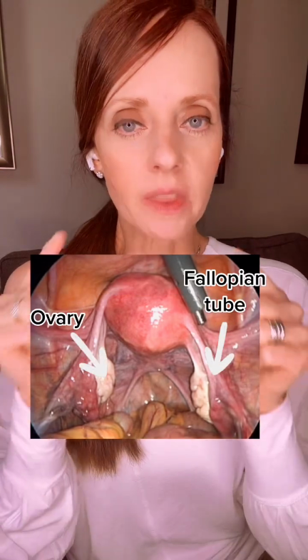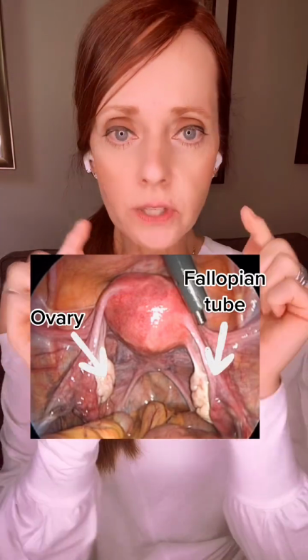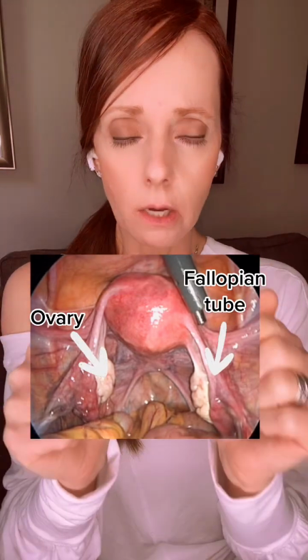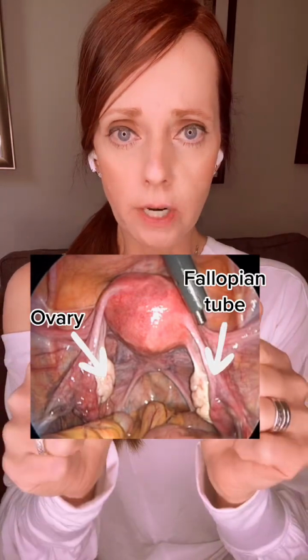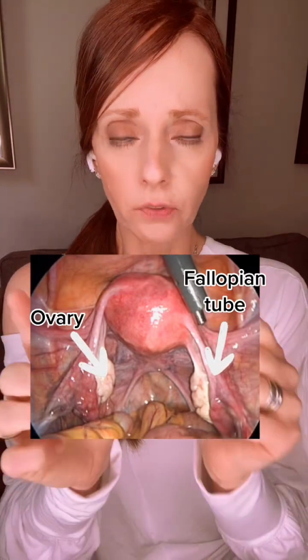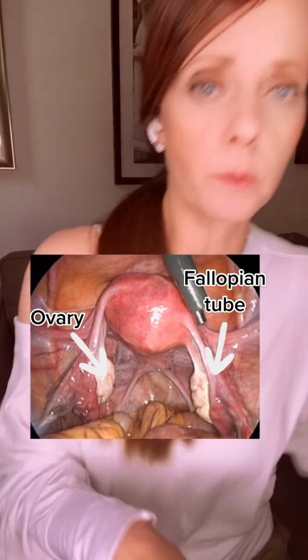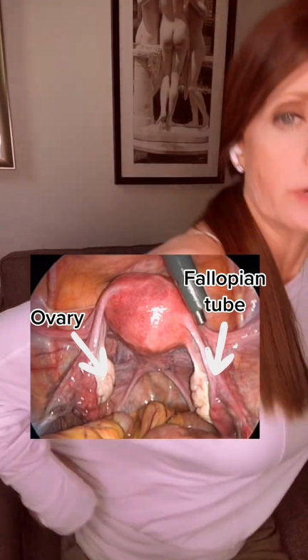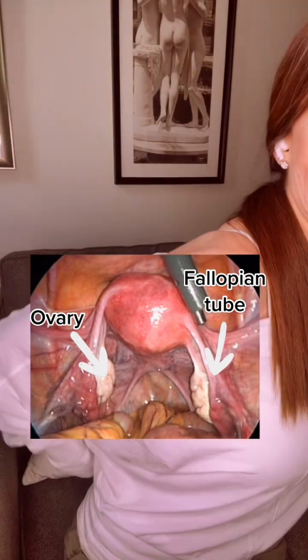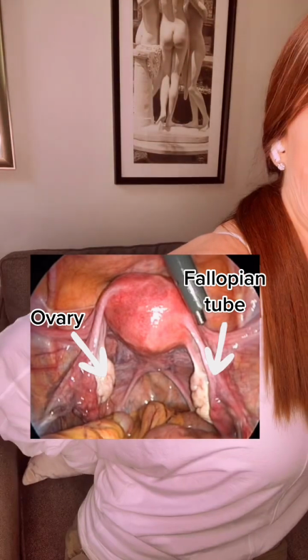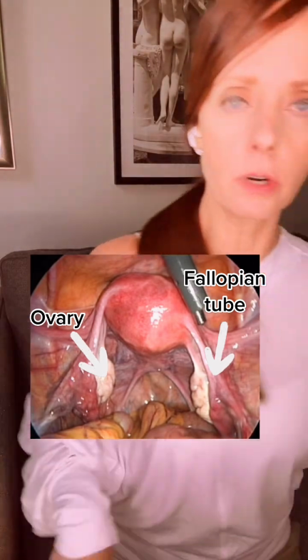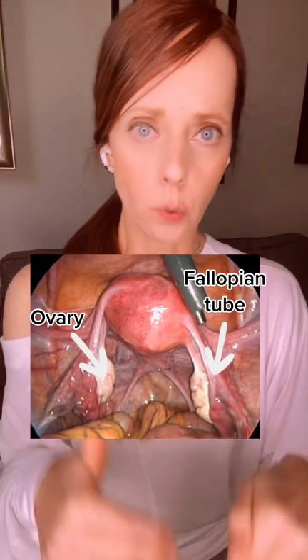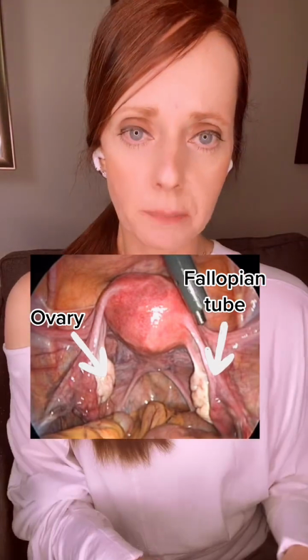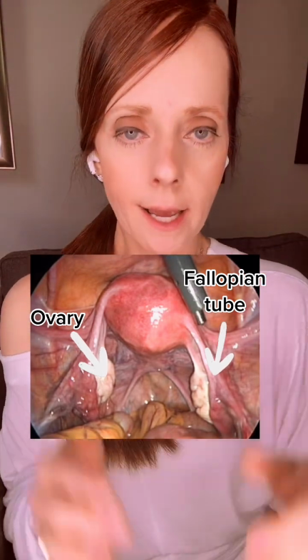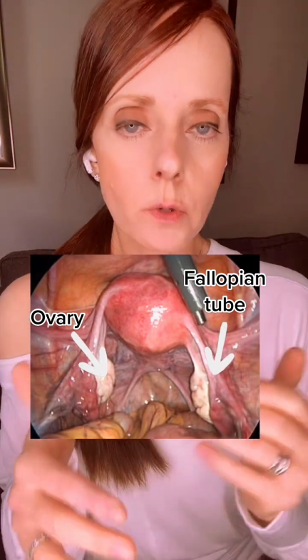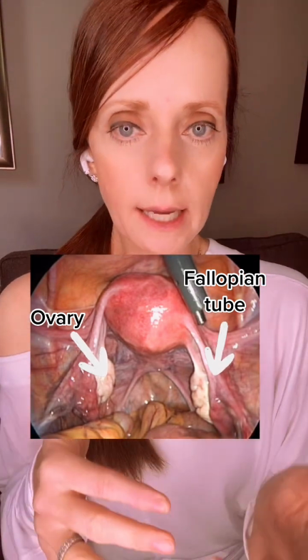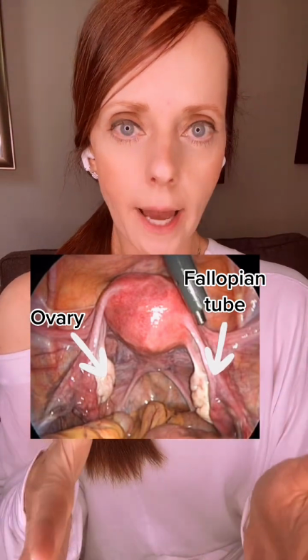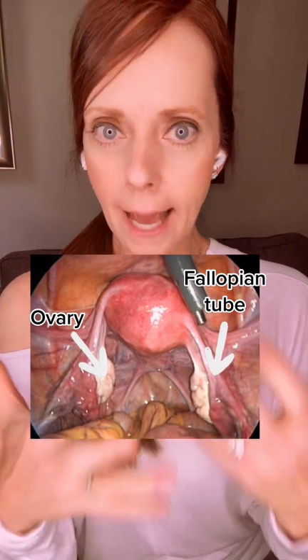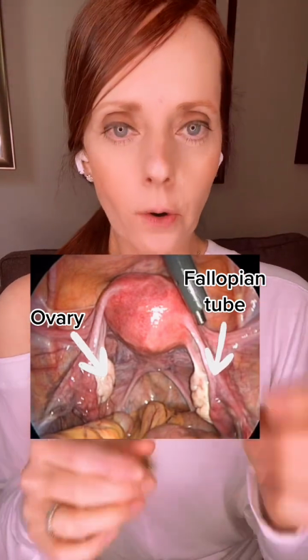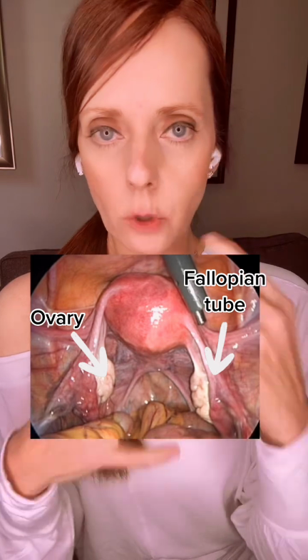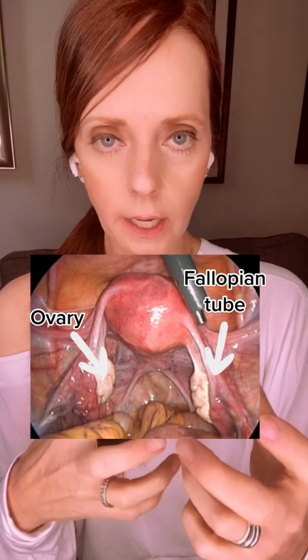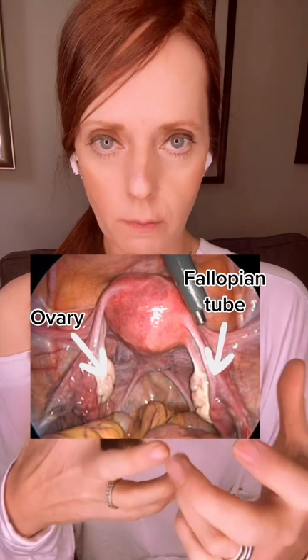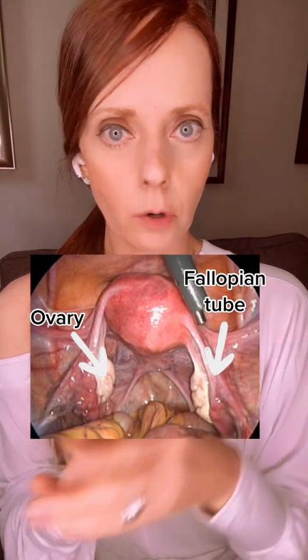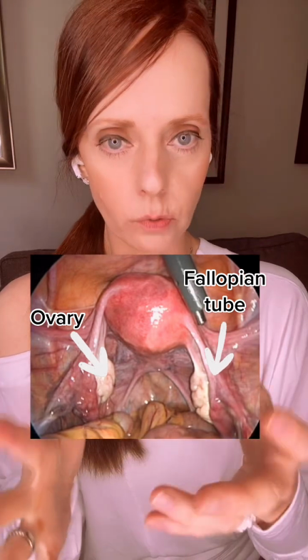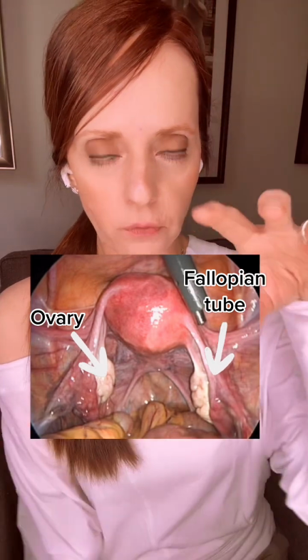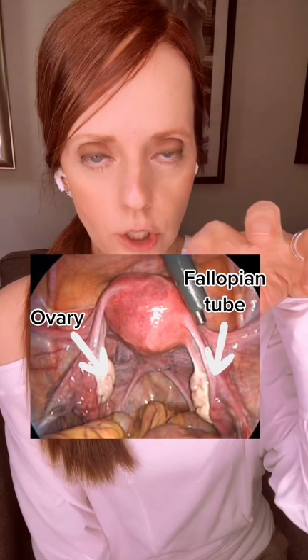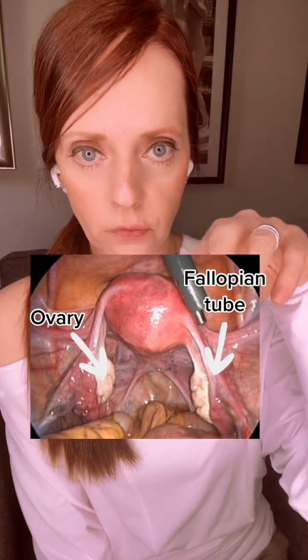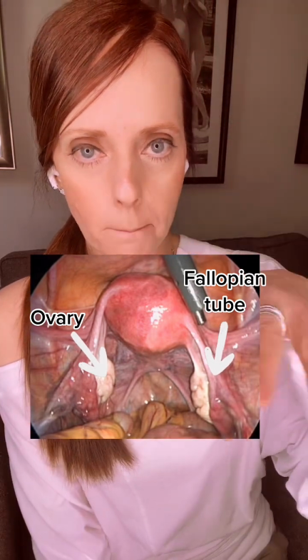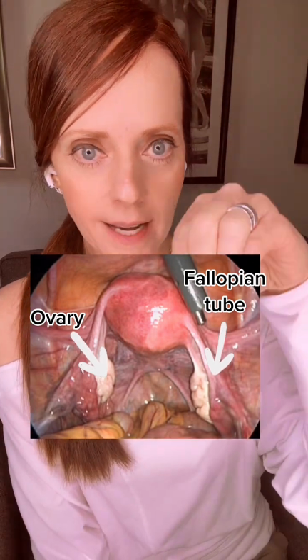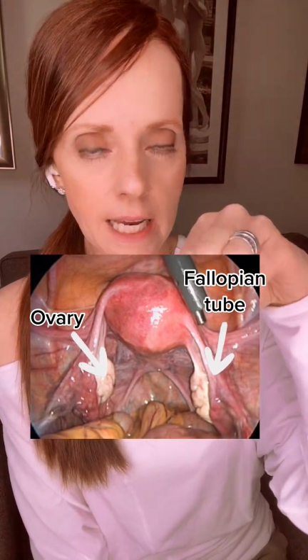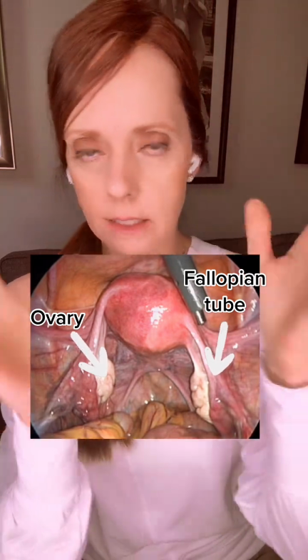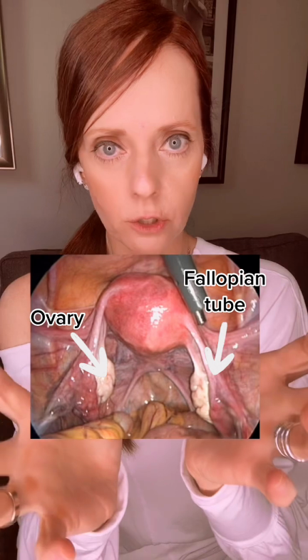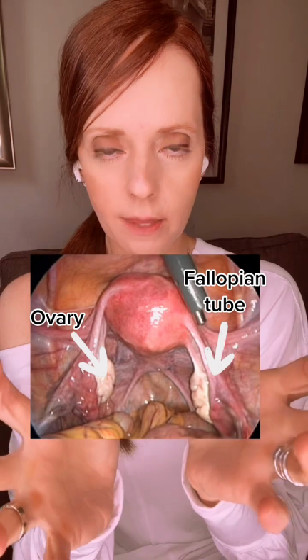If you see the ovaries and the fallopian tubes, they're kind of tucked back behind the uterus towards your spine. You can see why, when you ovulate every month and an egg is released, that fallopian tube and the fimbria can pick up that egg very easily because the fallopian tubes are right there.